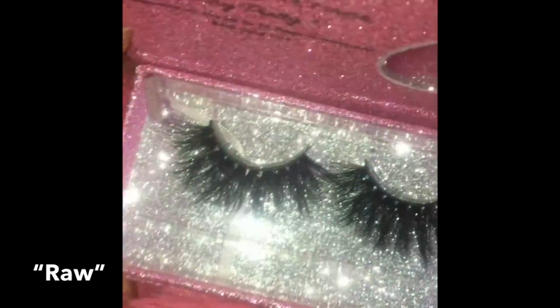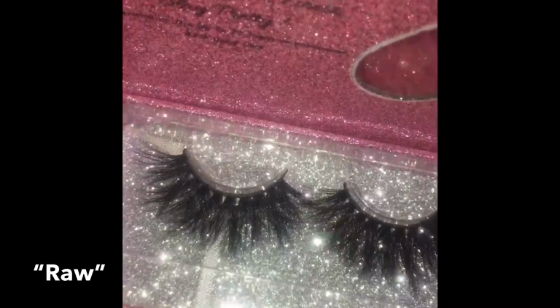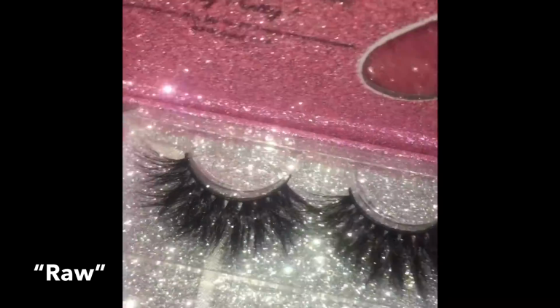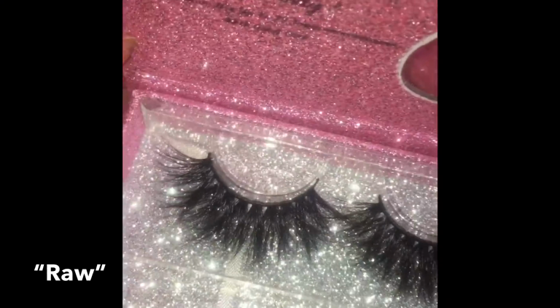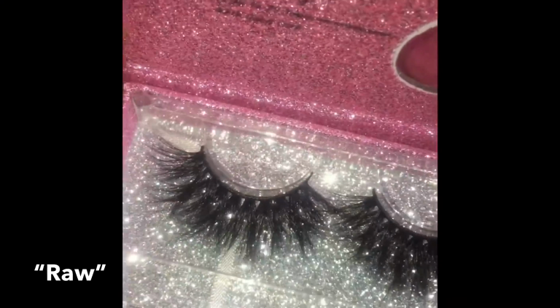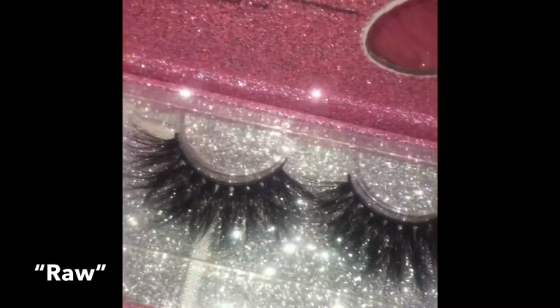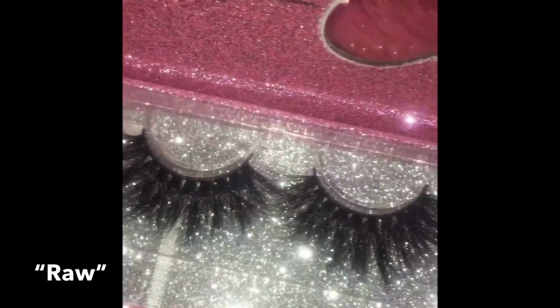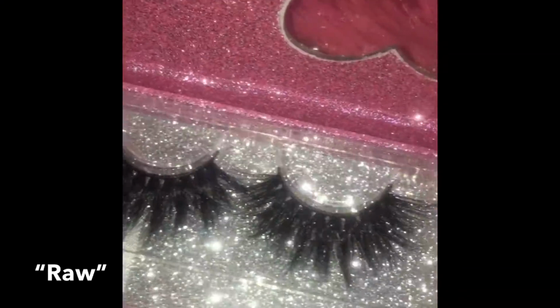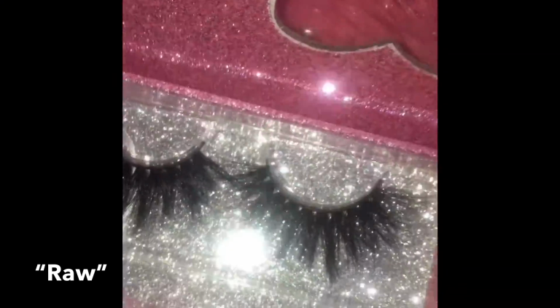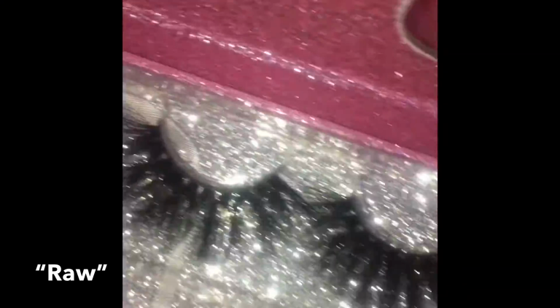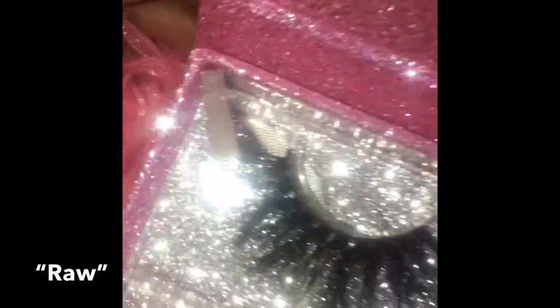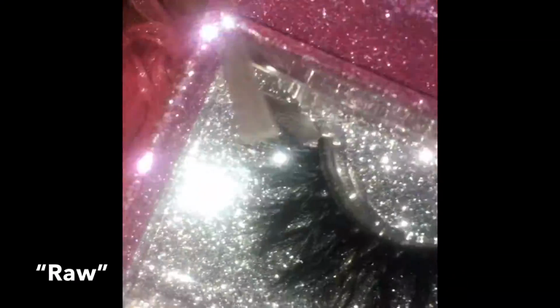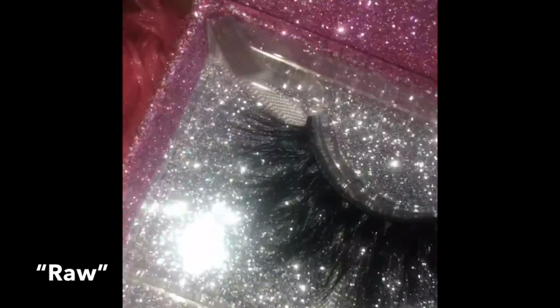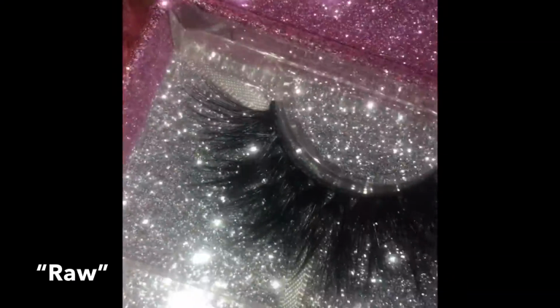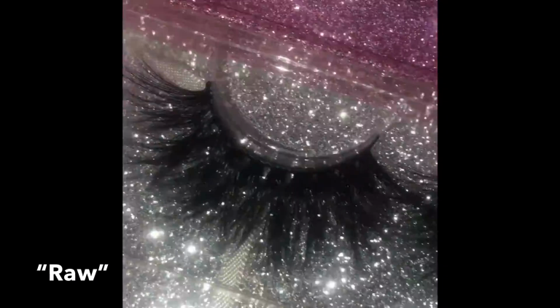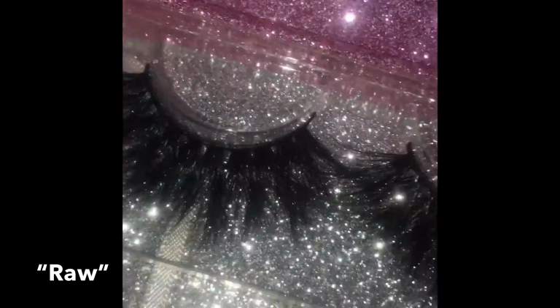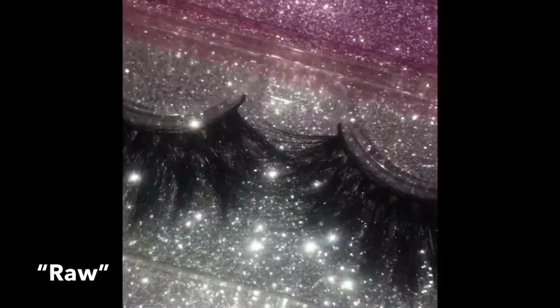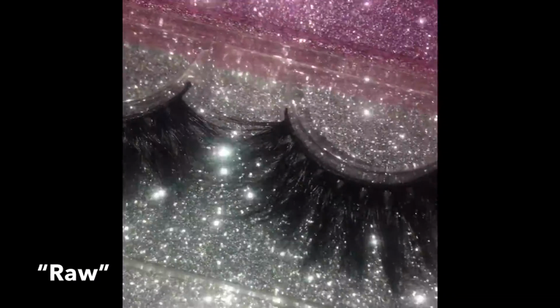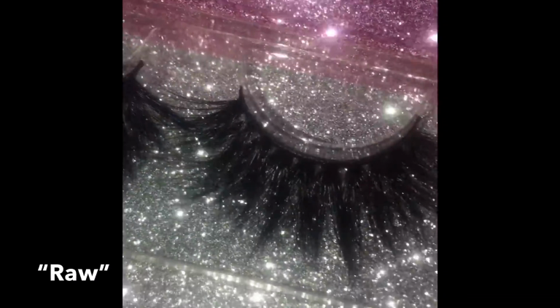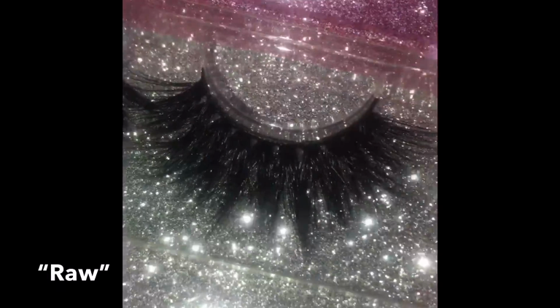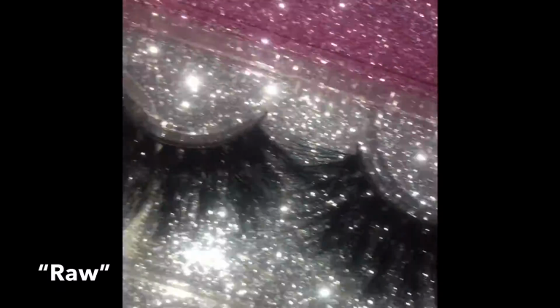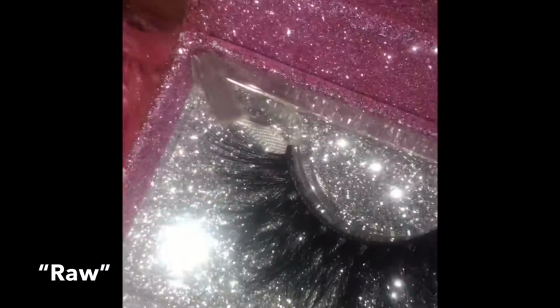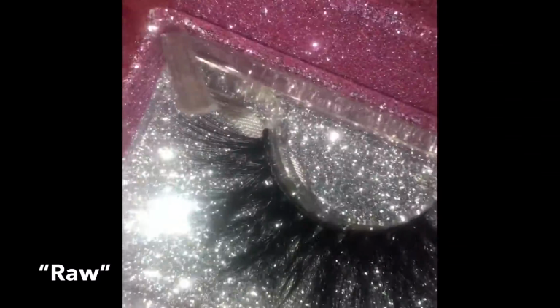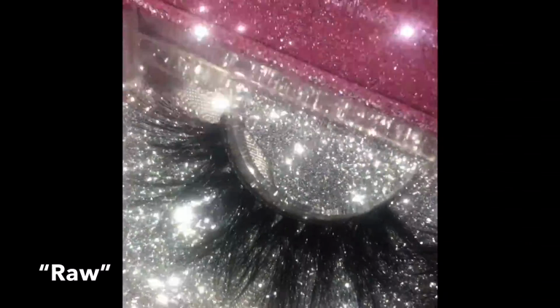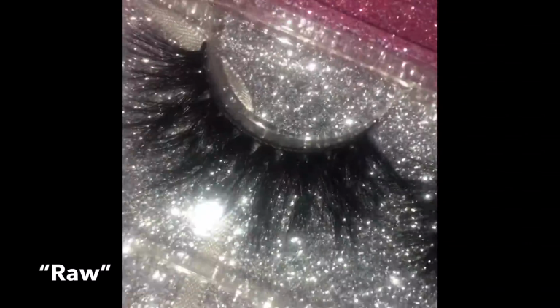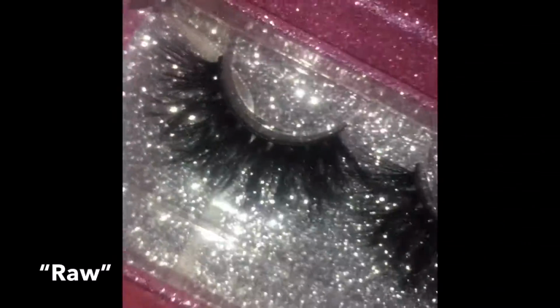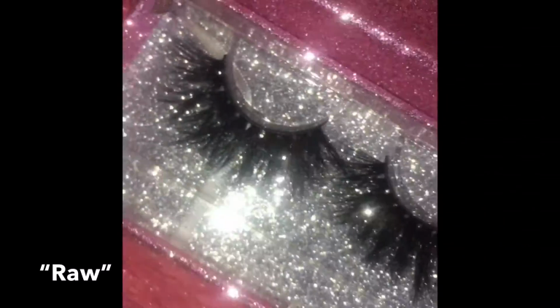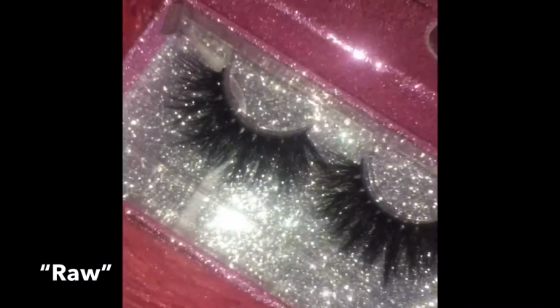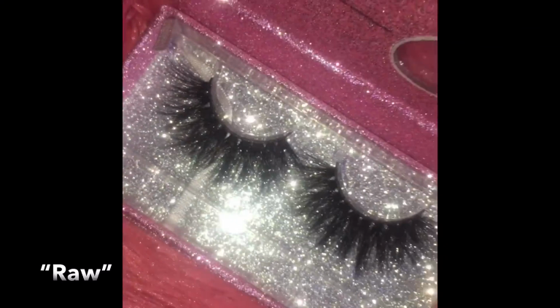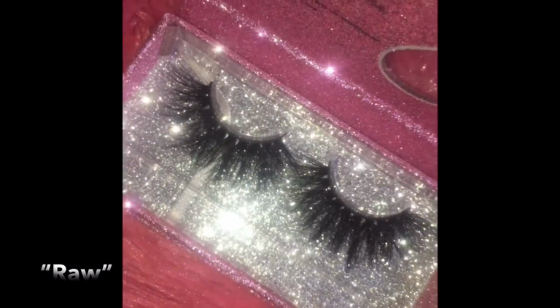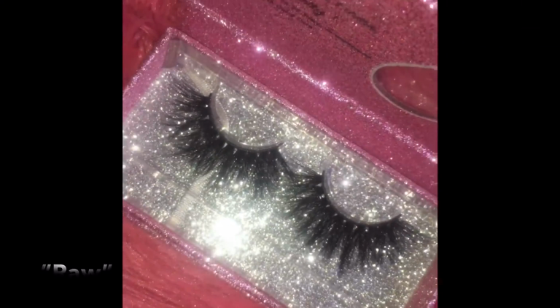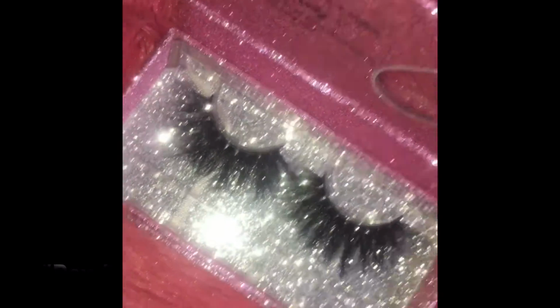These are the Raw lashes. I feel like these are like a natural, long-looking lash. I named them Raw because they look natural and organic.